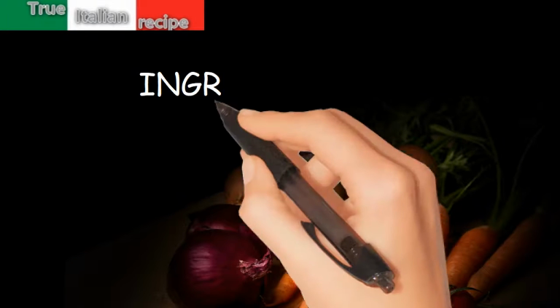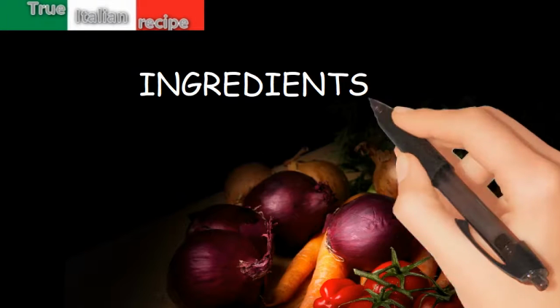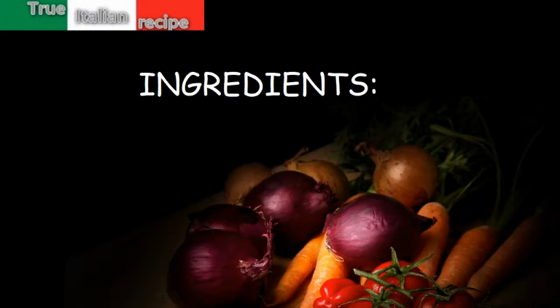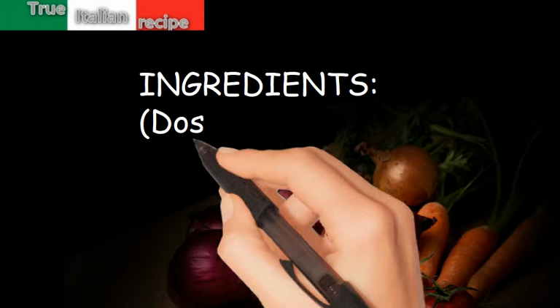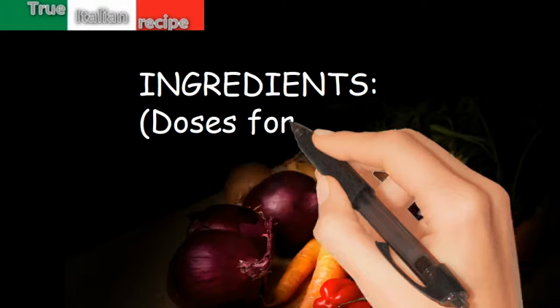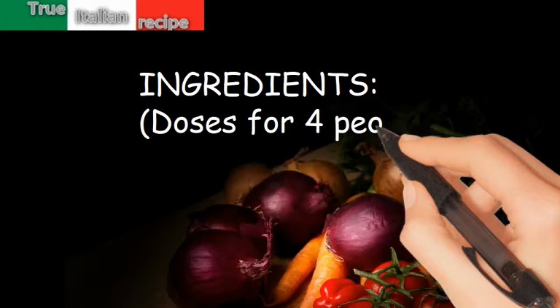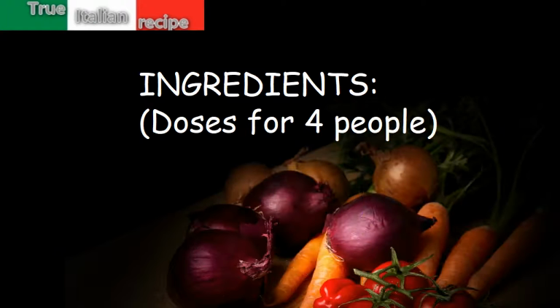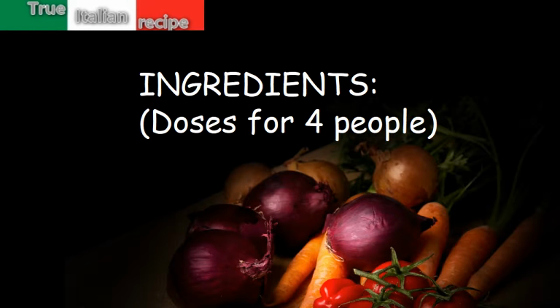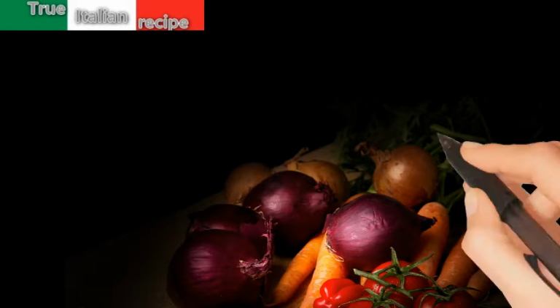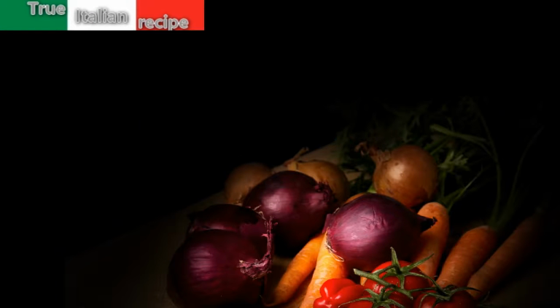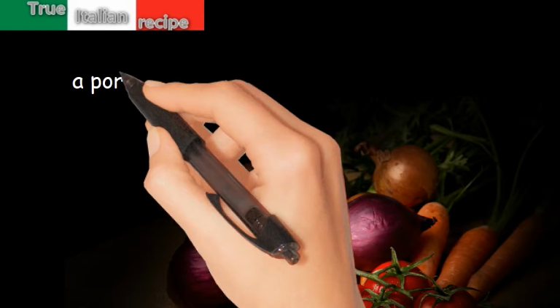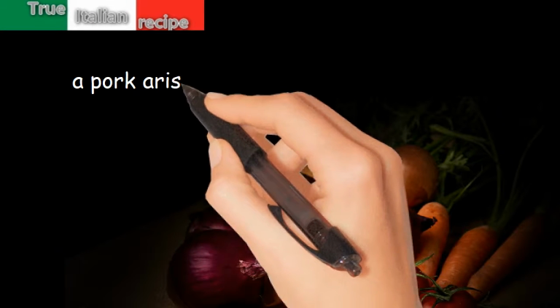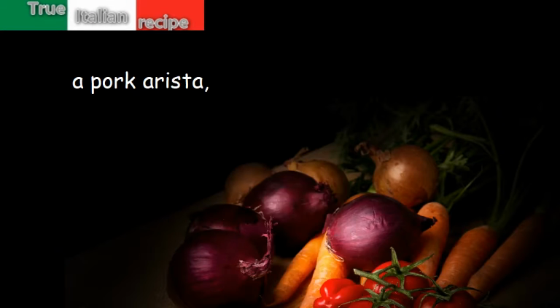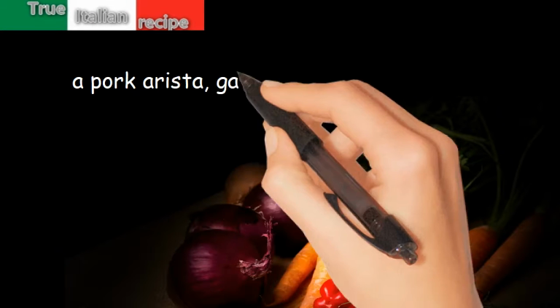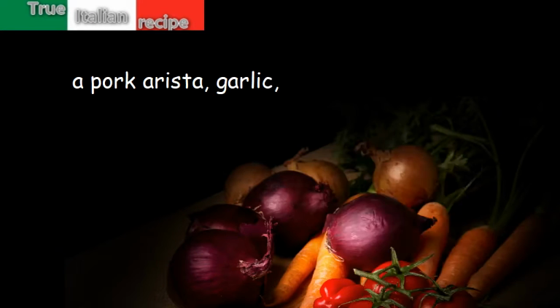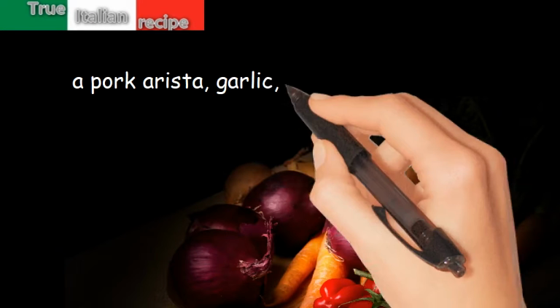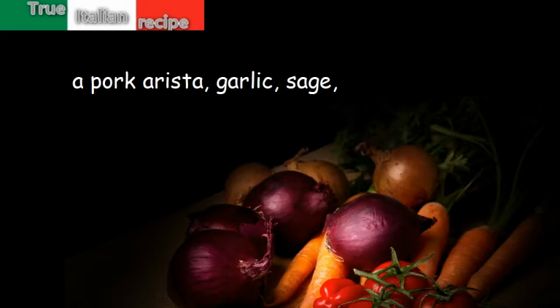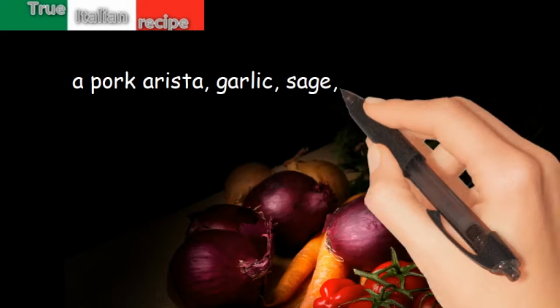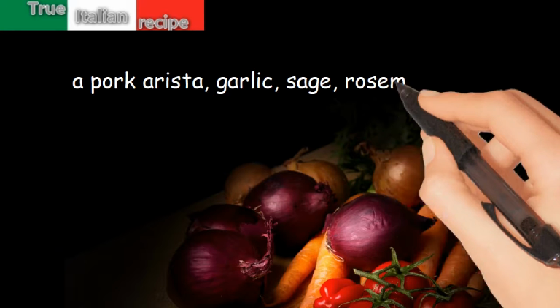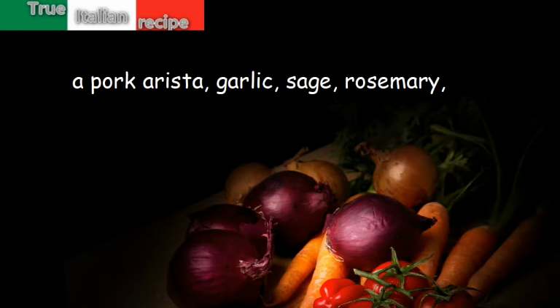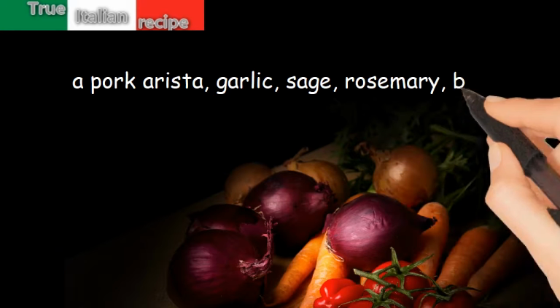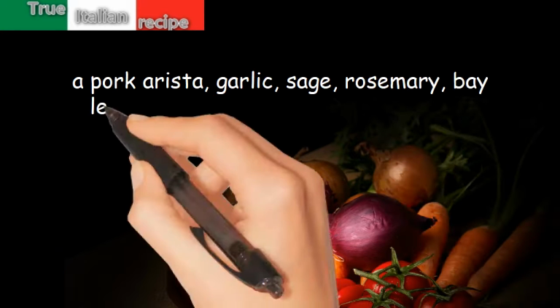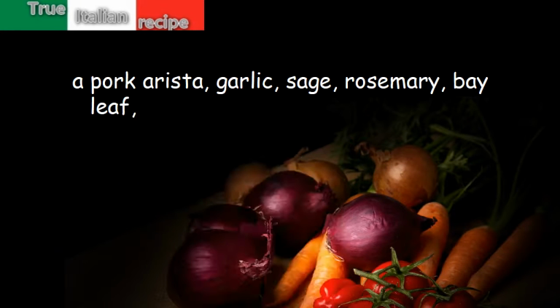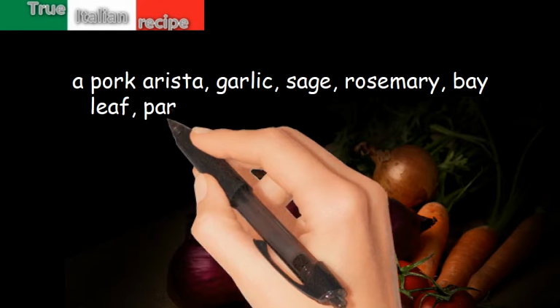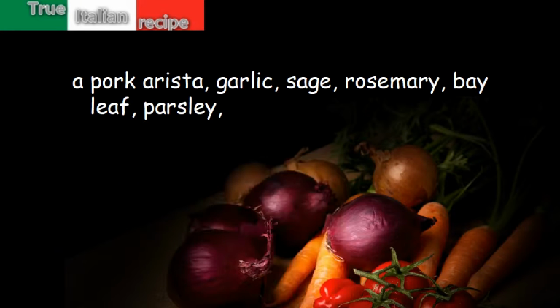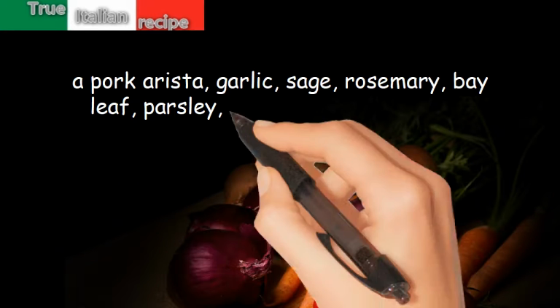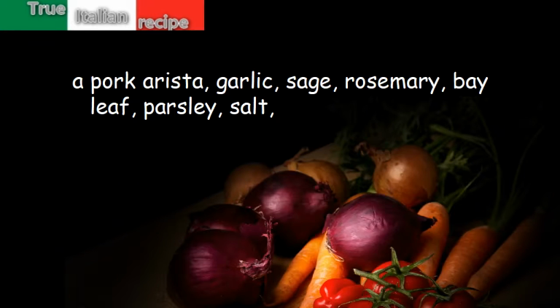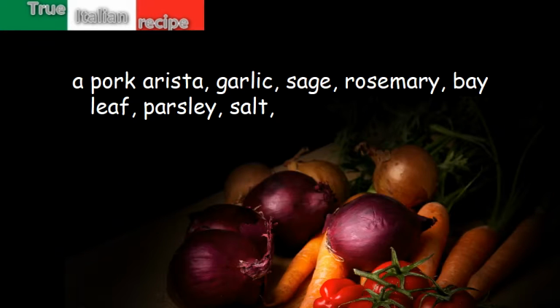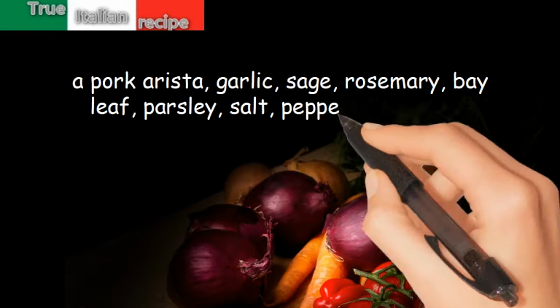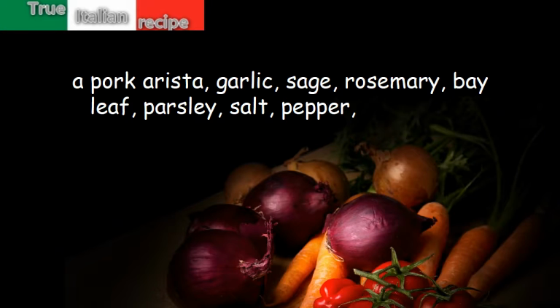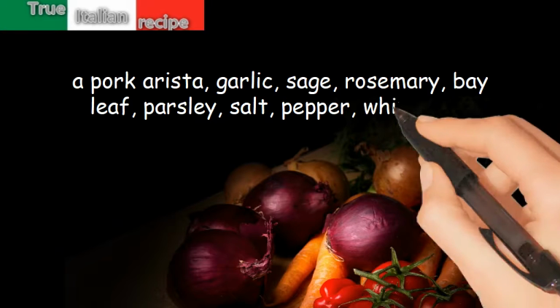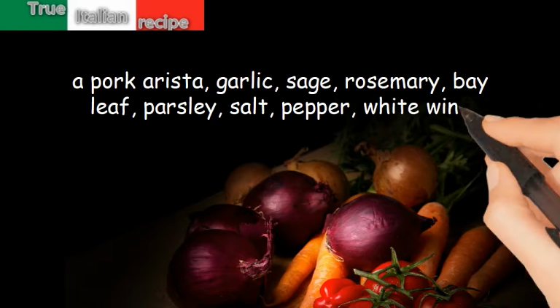Ingredients. Doses for 4 people. Arista, garlic, sage, rosemary, bay leaf, parsley, salt, pepper, white wine.